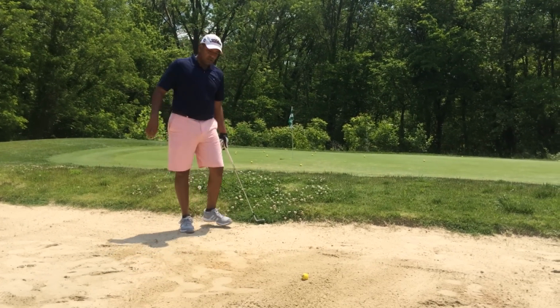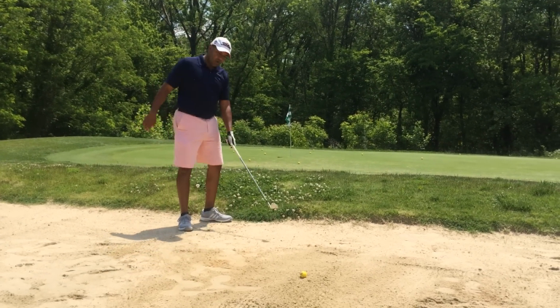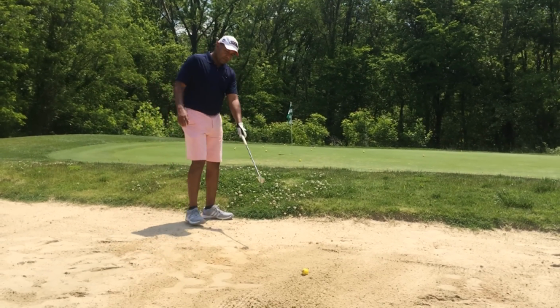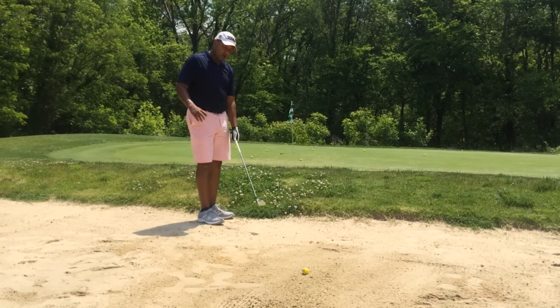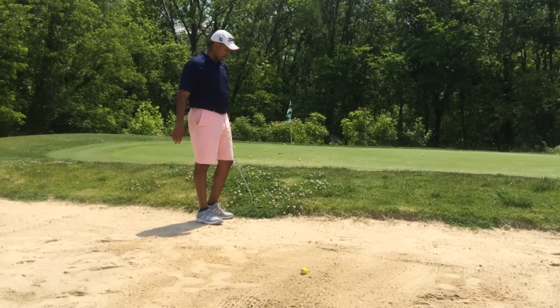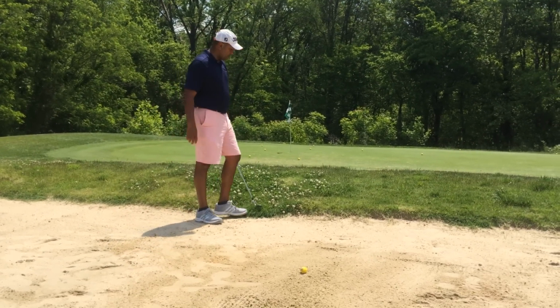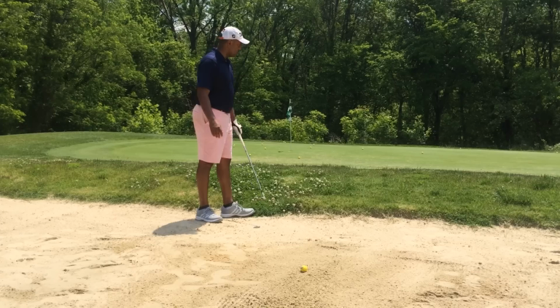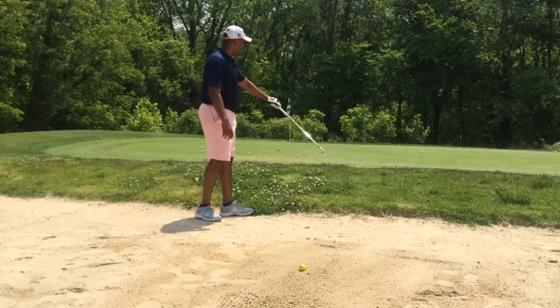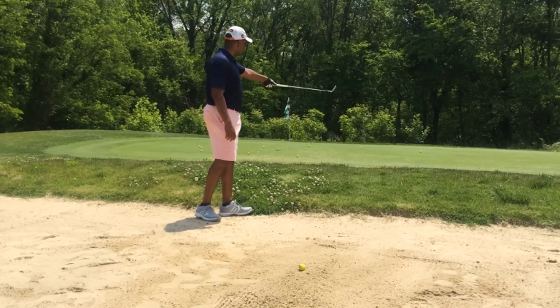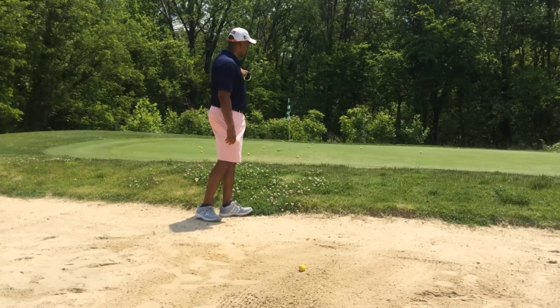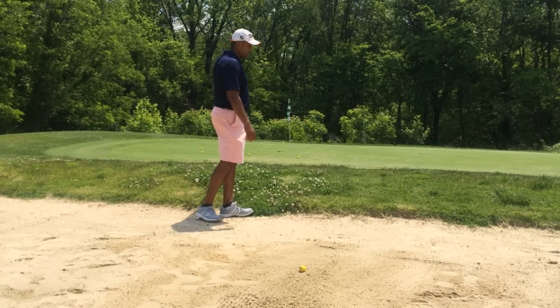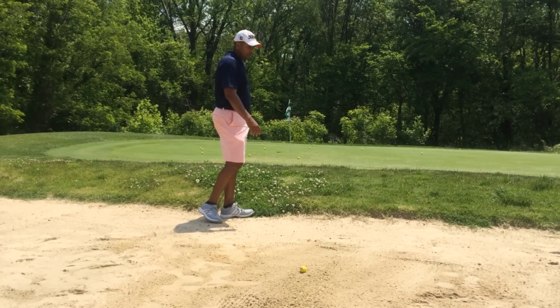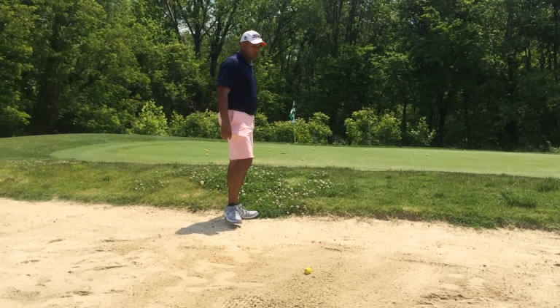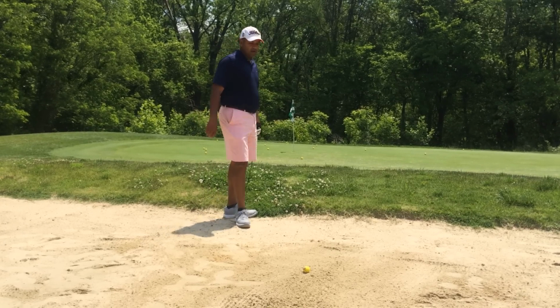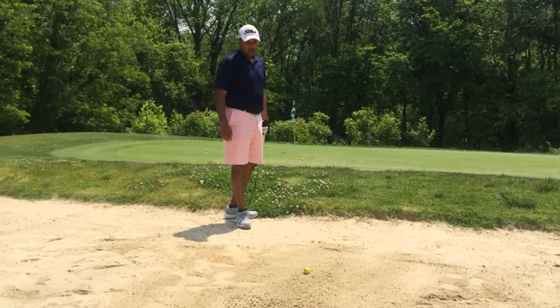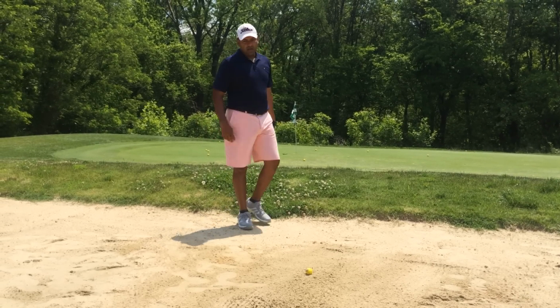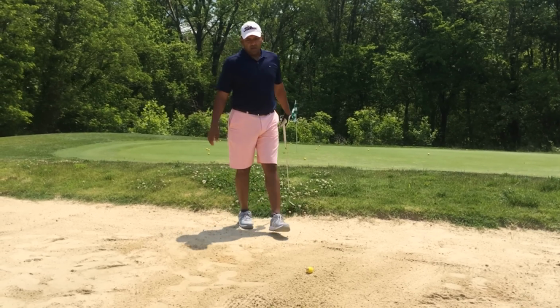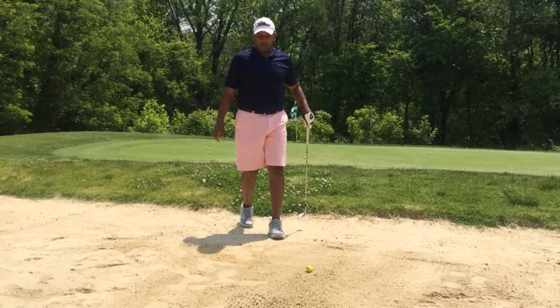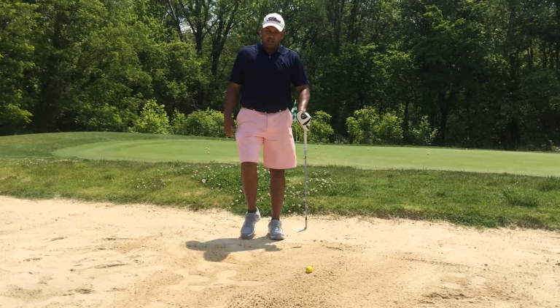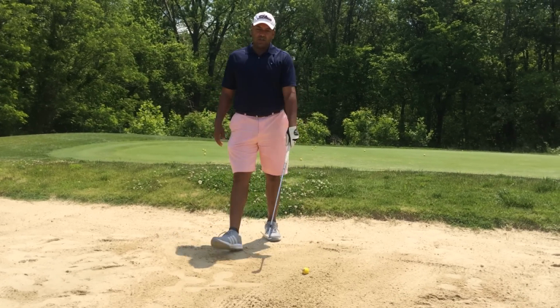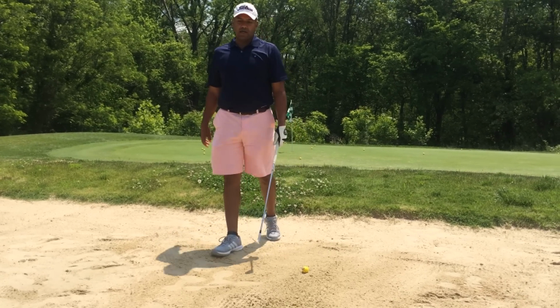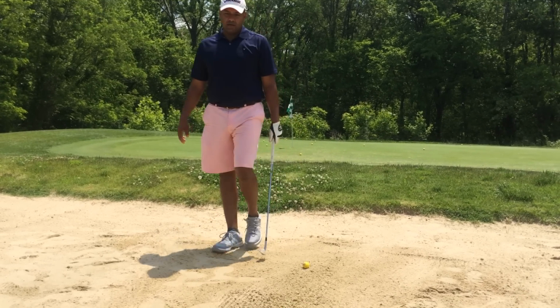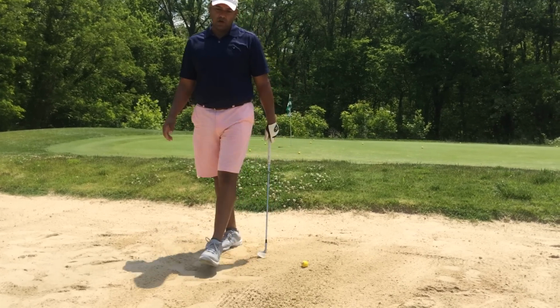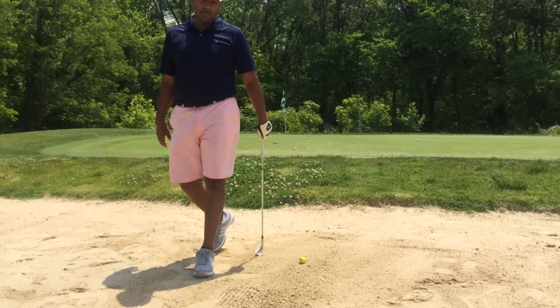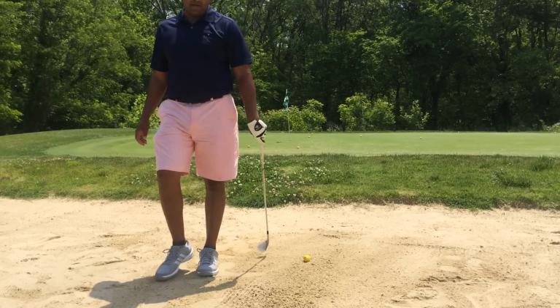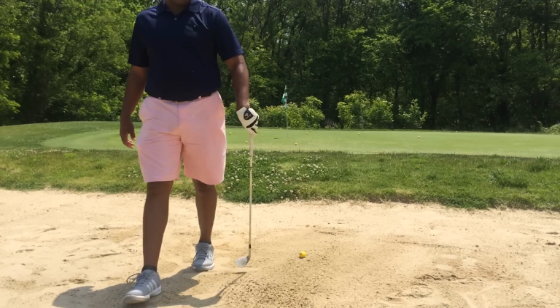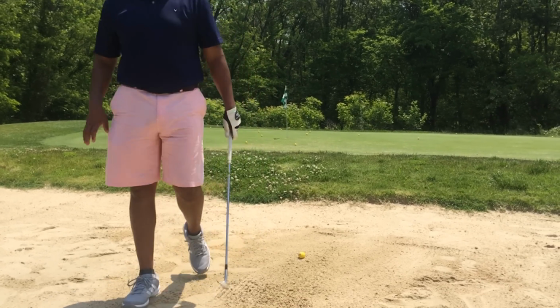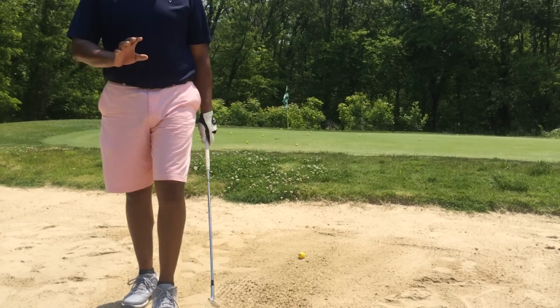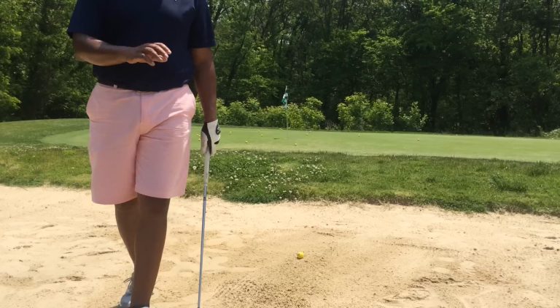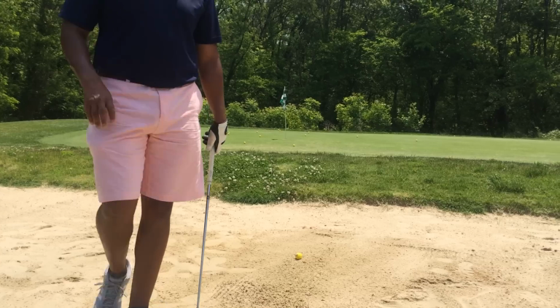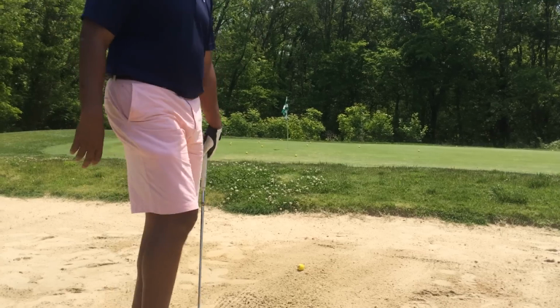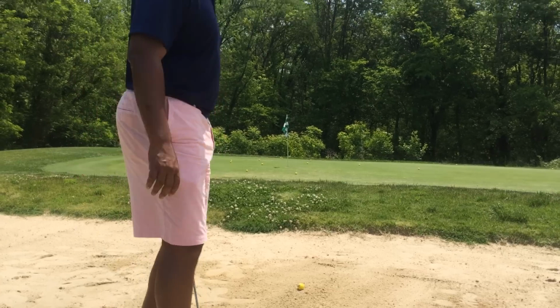You don't want the ball coming back in the bunker. You want the ball out on the green somewhere, so you can either two putt or one putt. You don't want to waste shots here in the bunker.